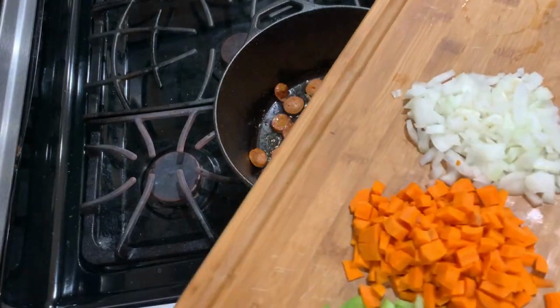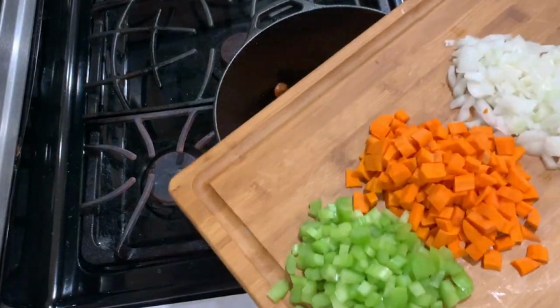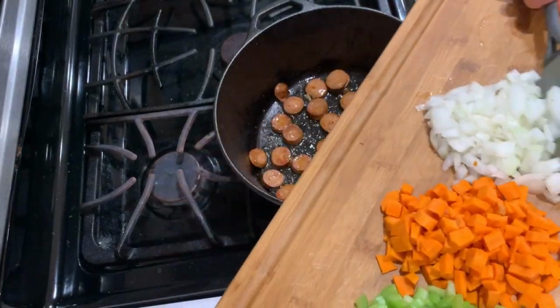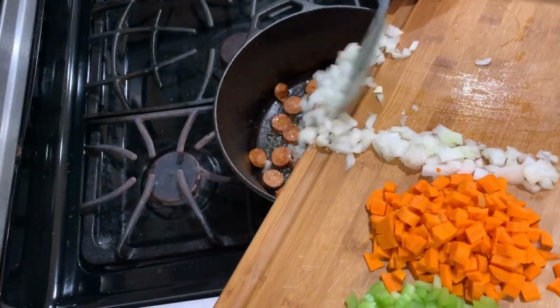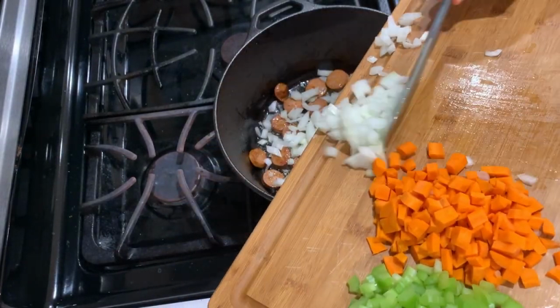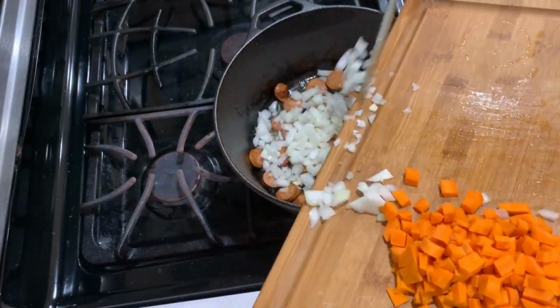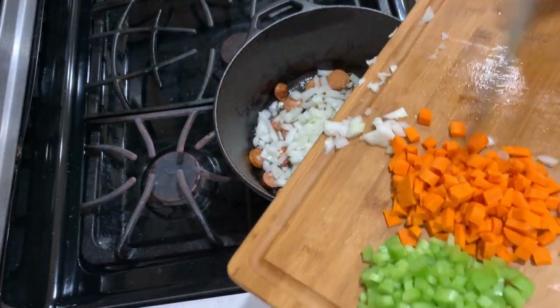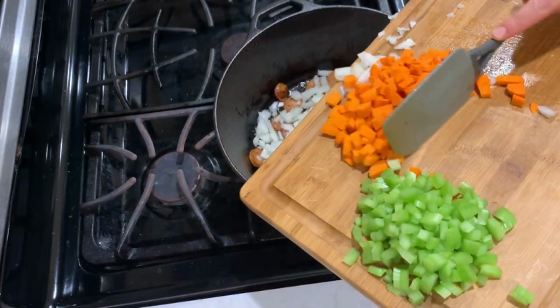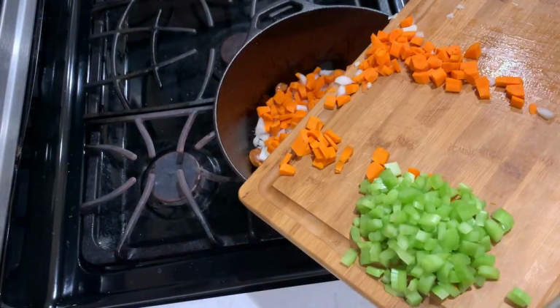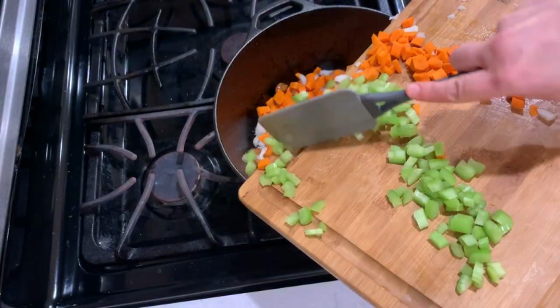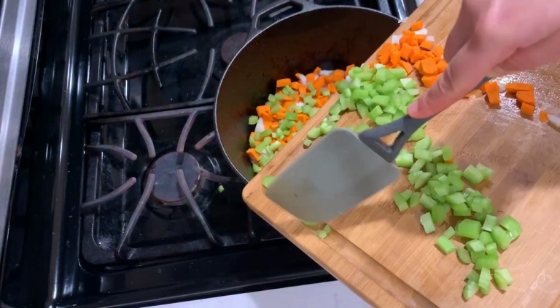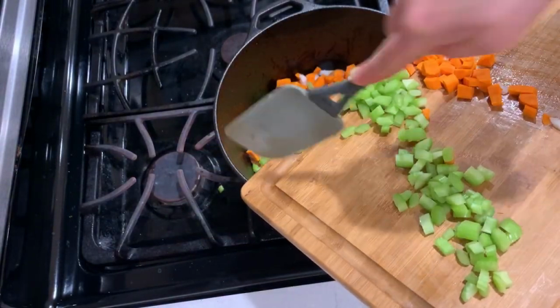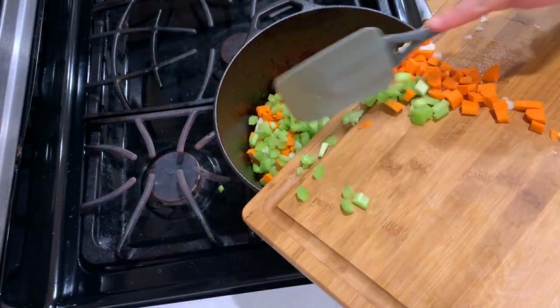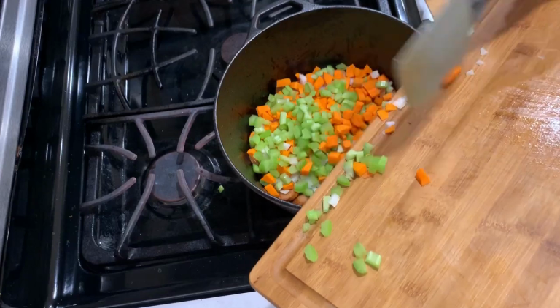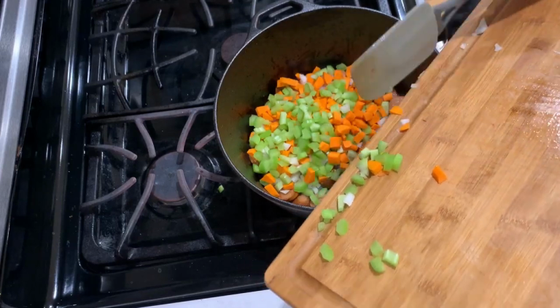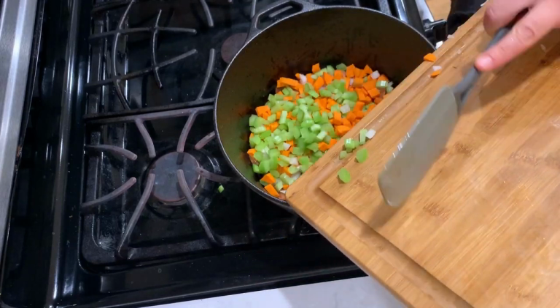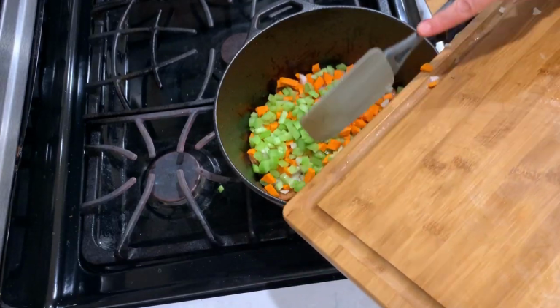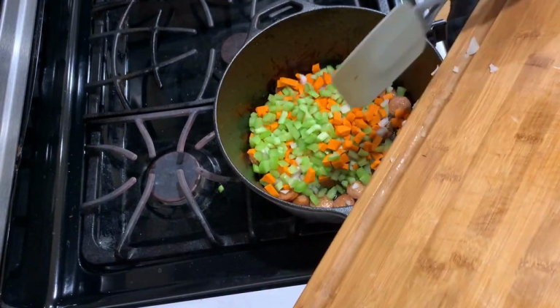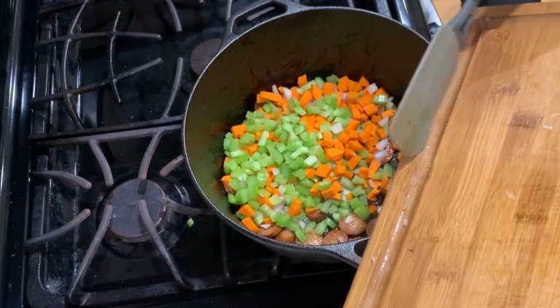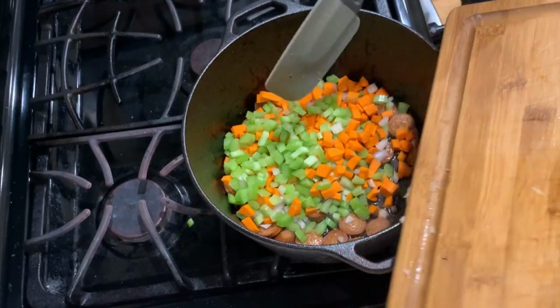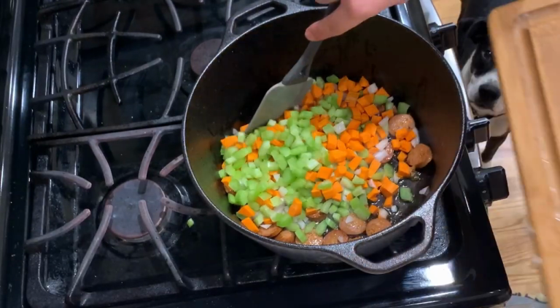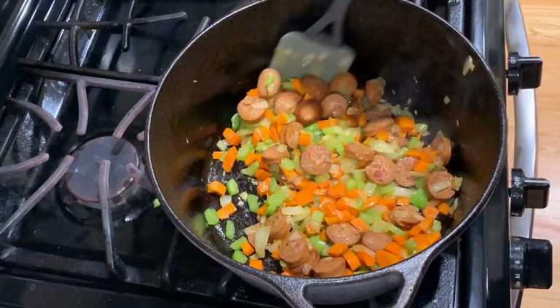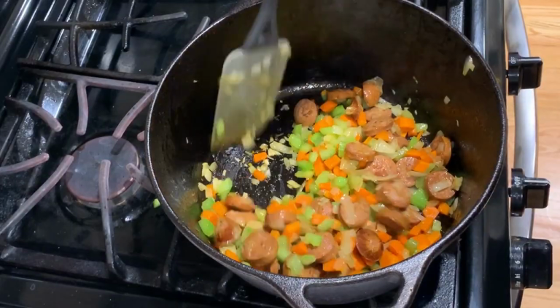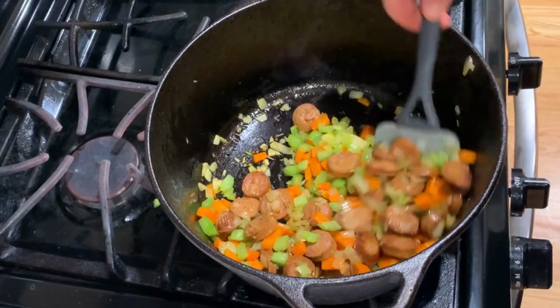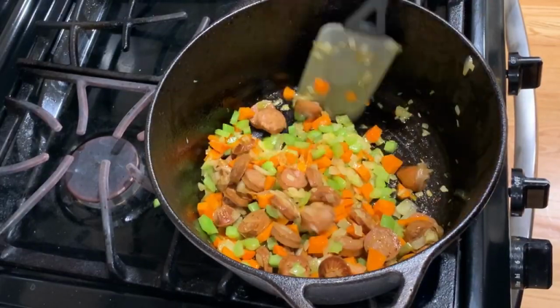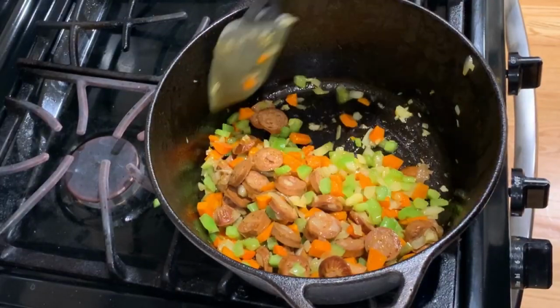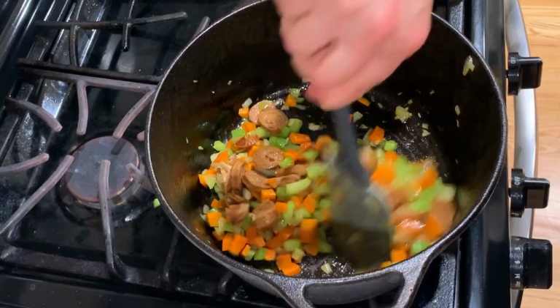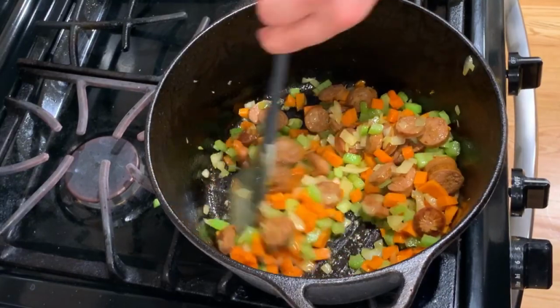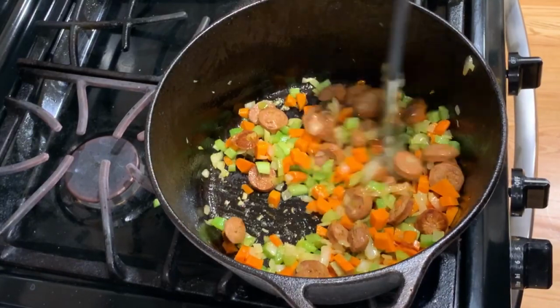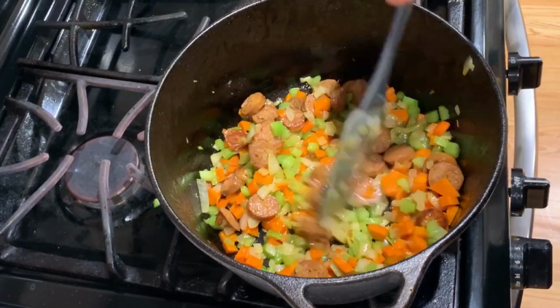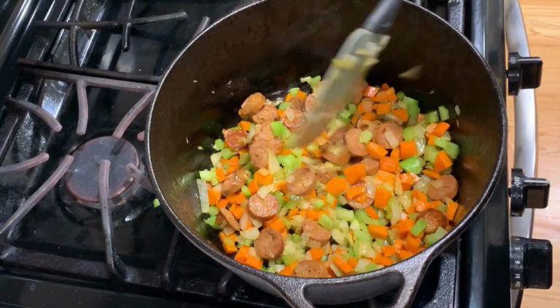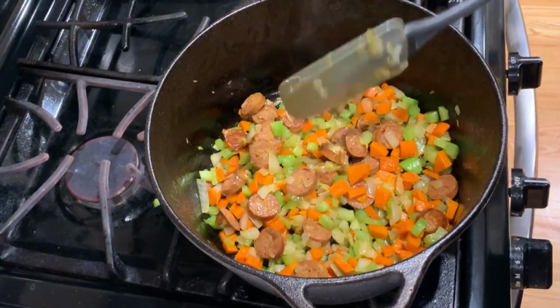Toss in the veggies and sauté until they become tender. Once your vegetables are nice and soft, it's time to toss in the rest of our ingredients.